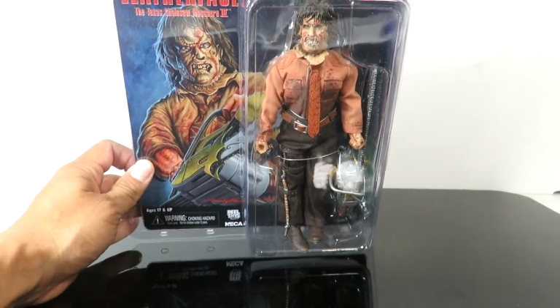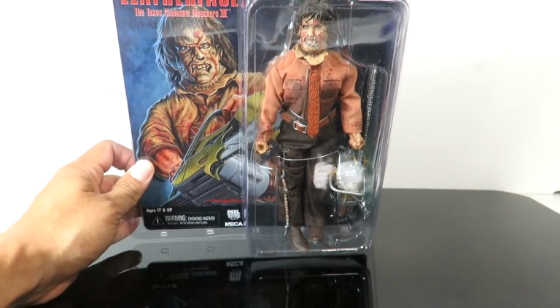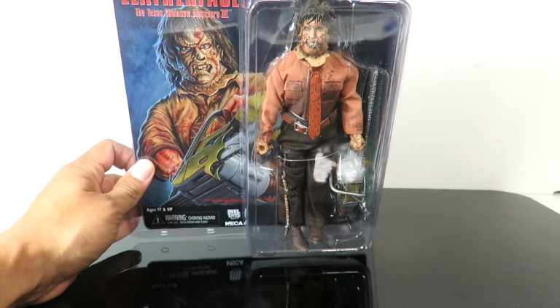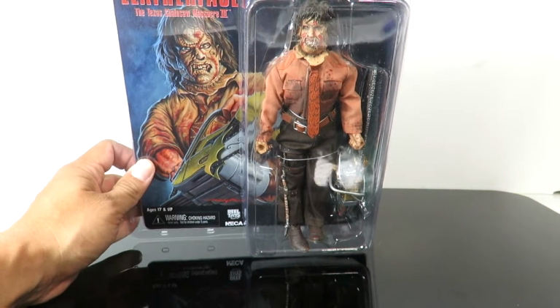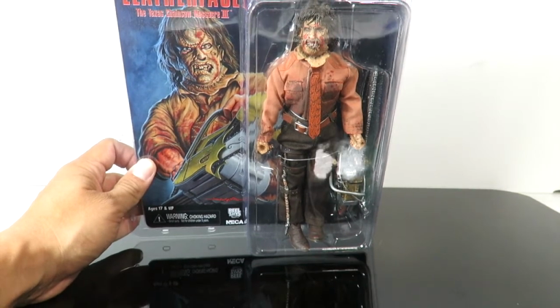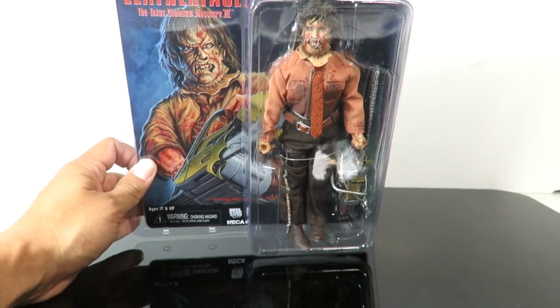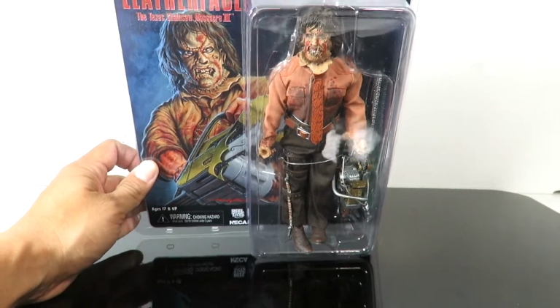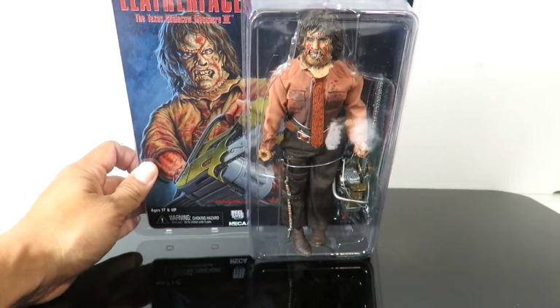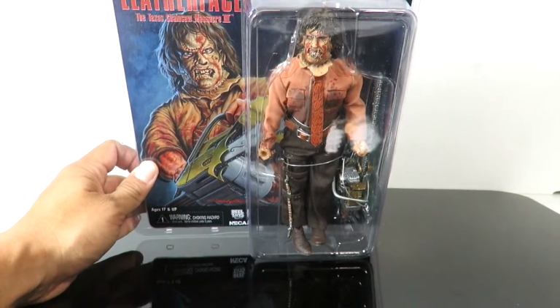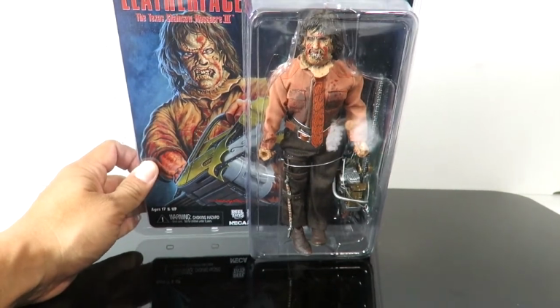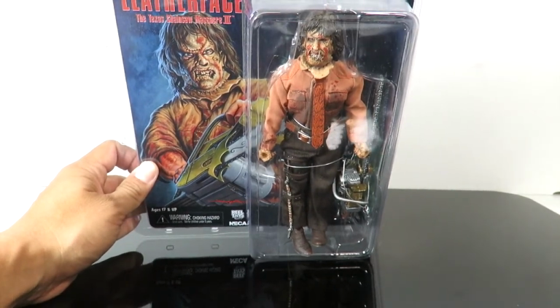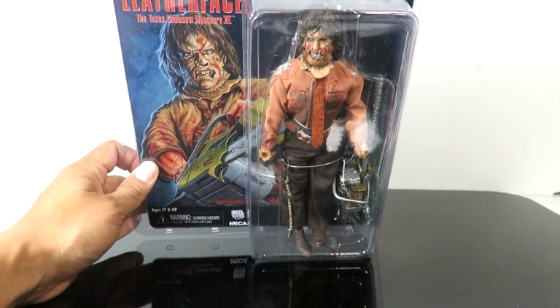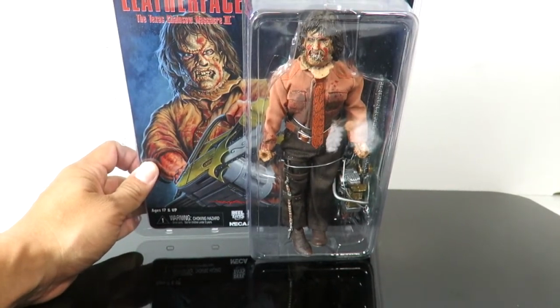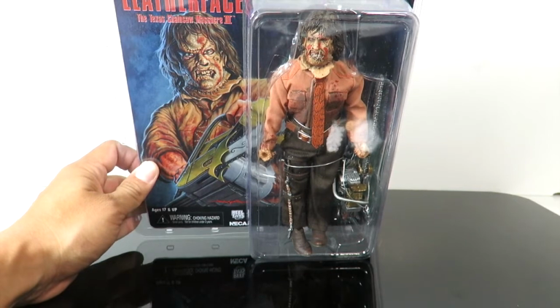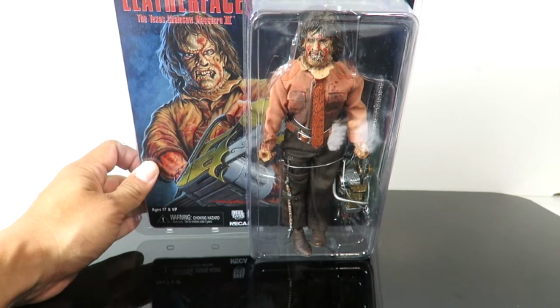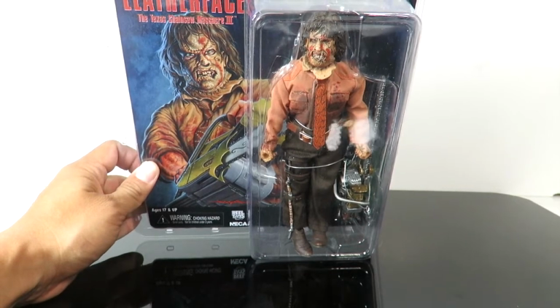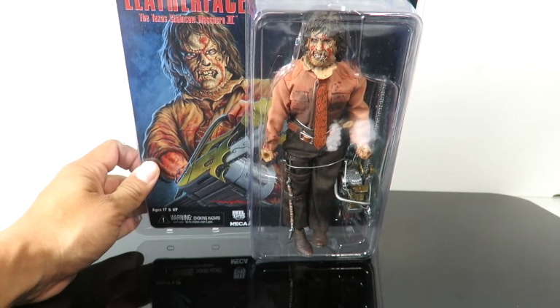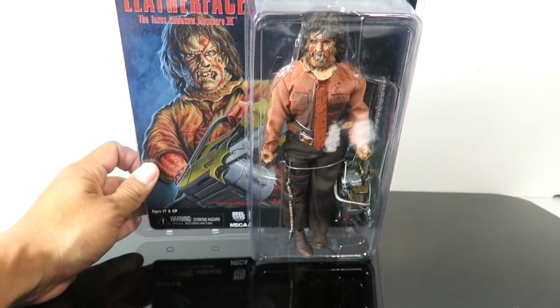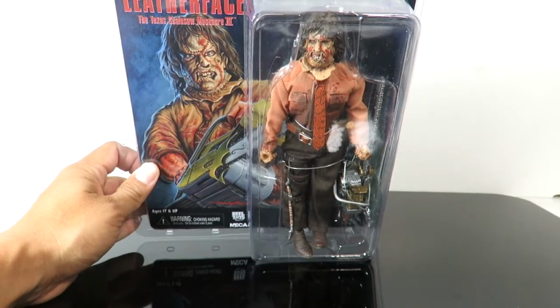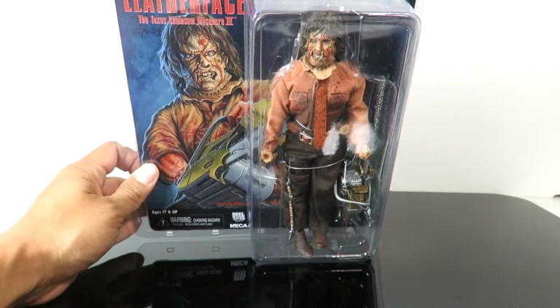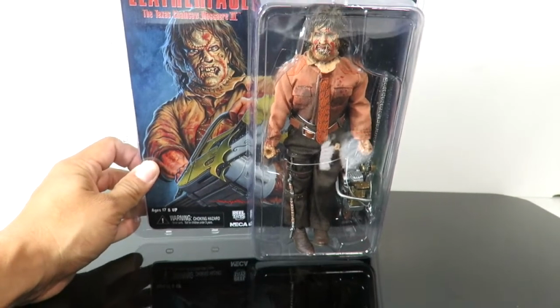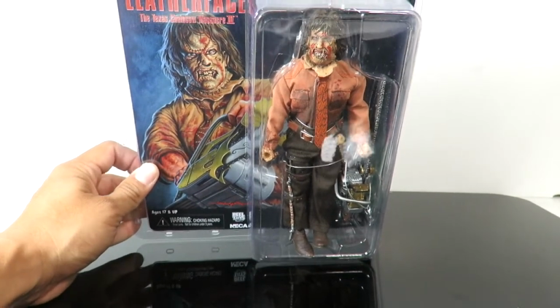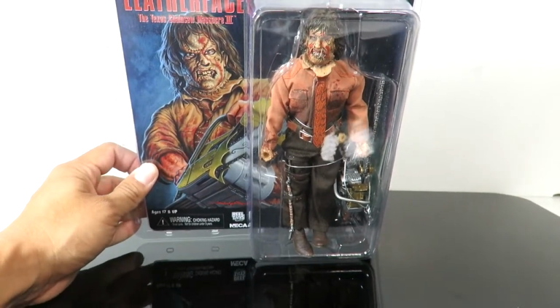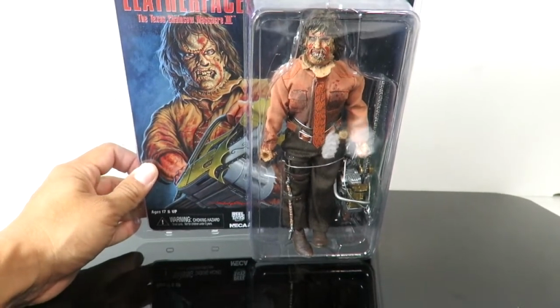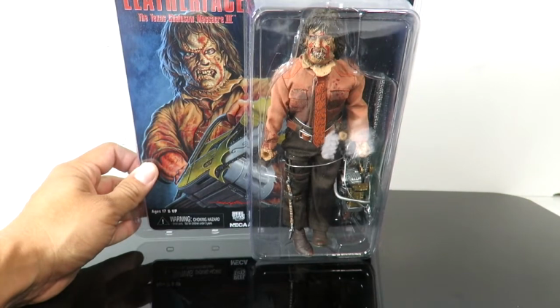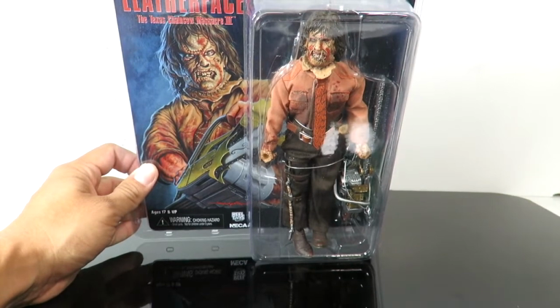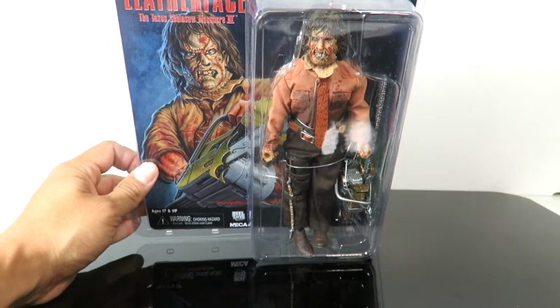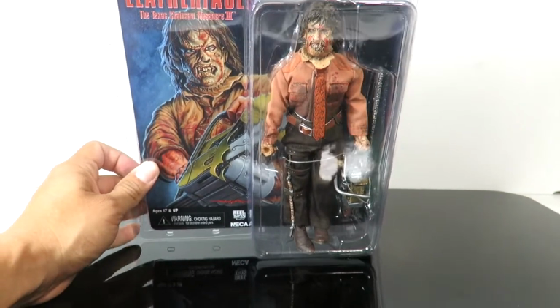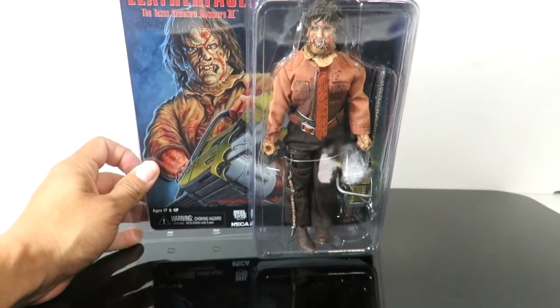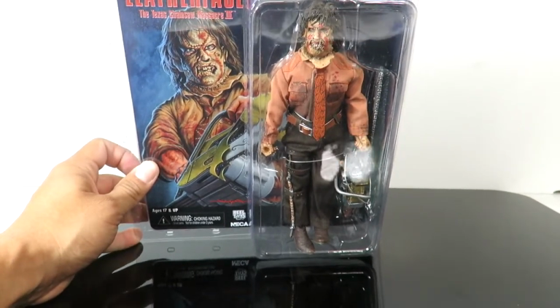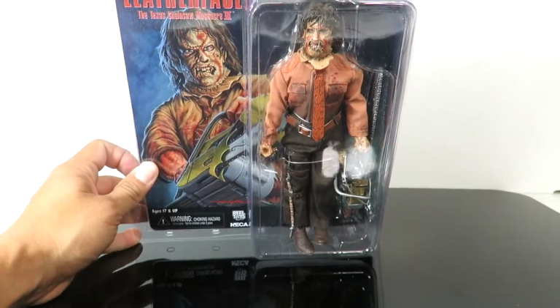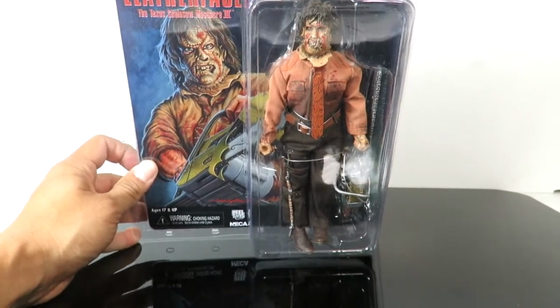Out of the first three movies, this is probably the weakest one. Texas Chainsaw Massacre is obviously the best one, and part two is my second favorite — more comedic, I would say. The third one's a little bit cheesy, but it's still an all-around good time horror flick.